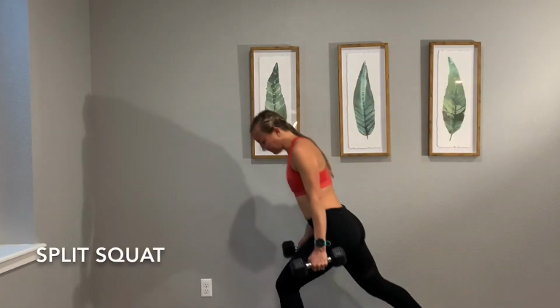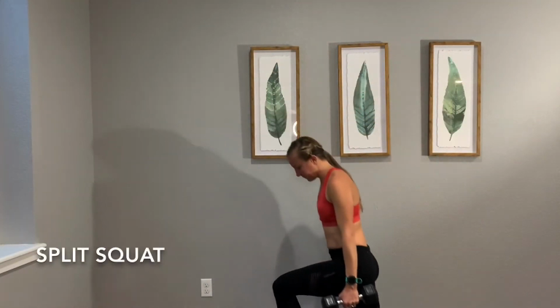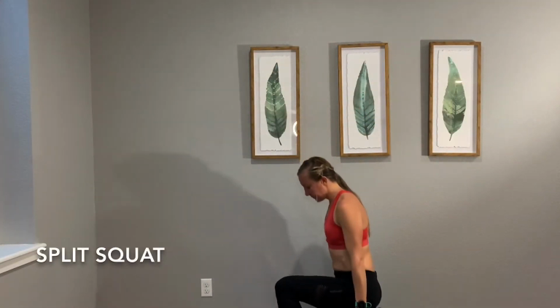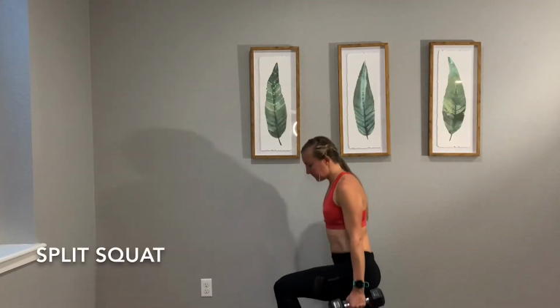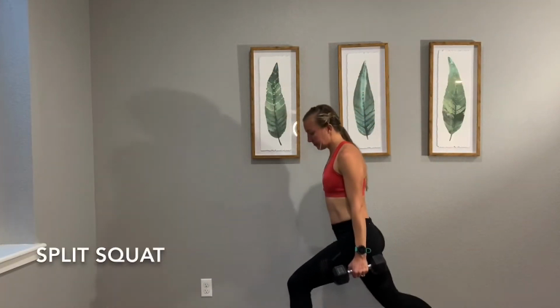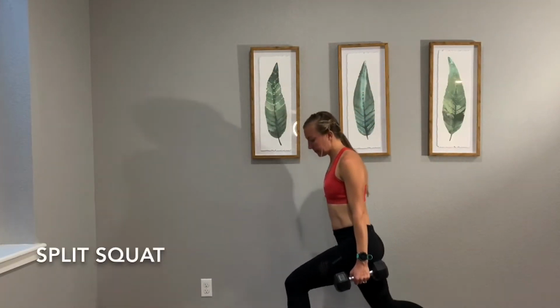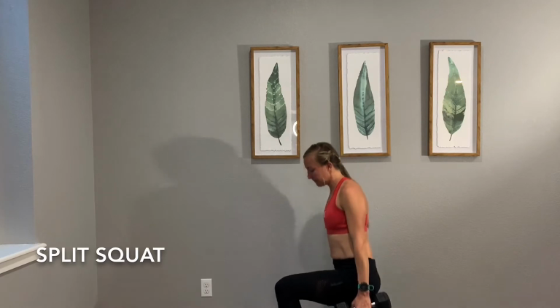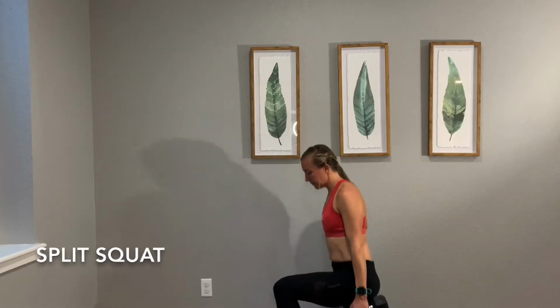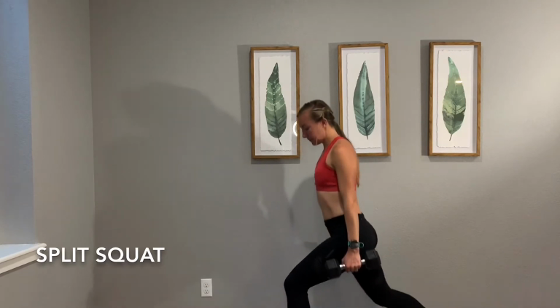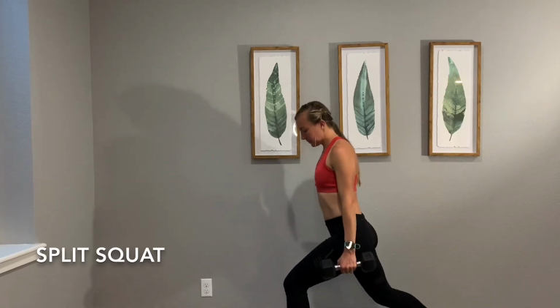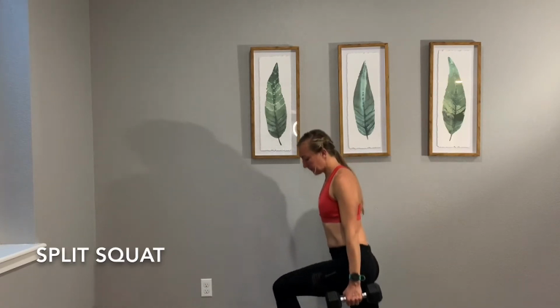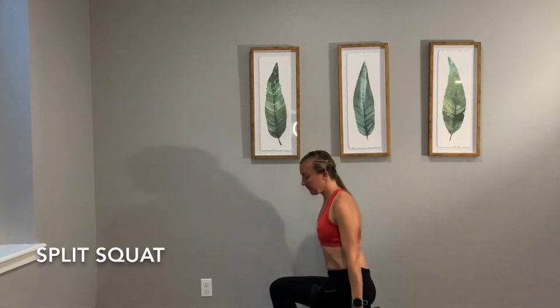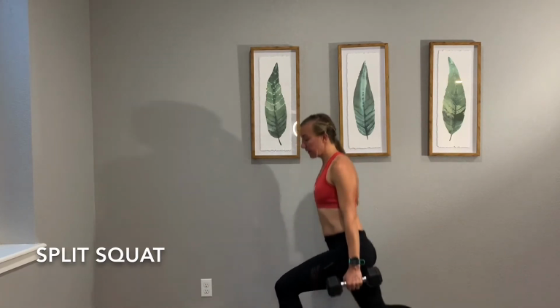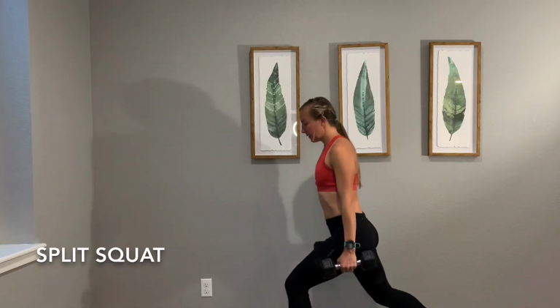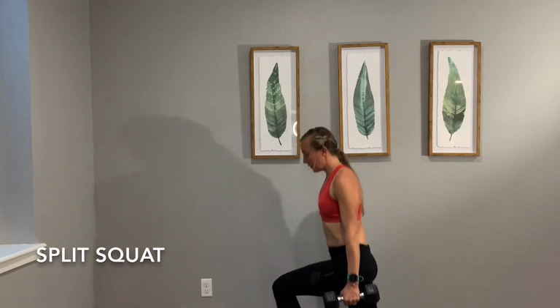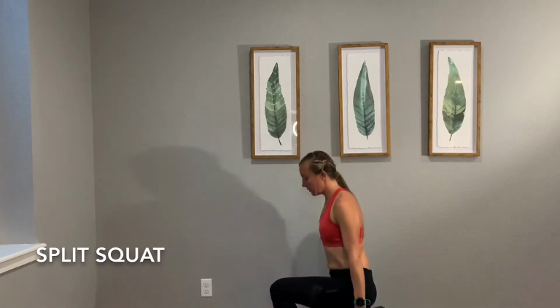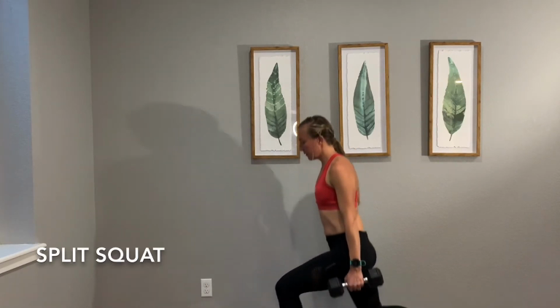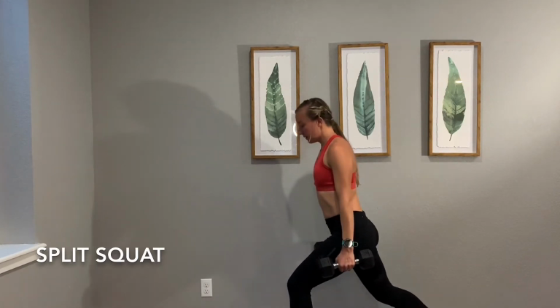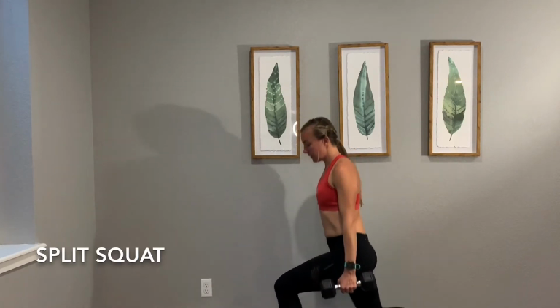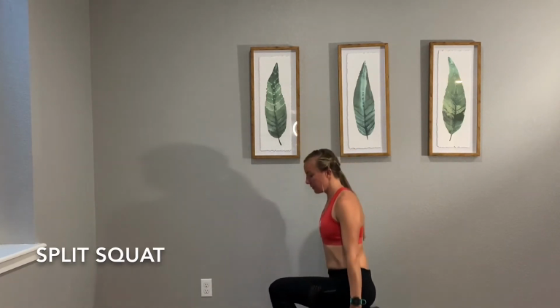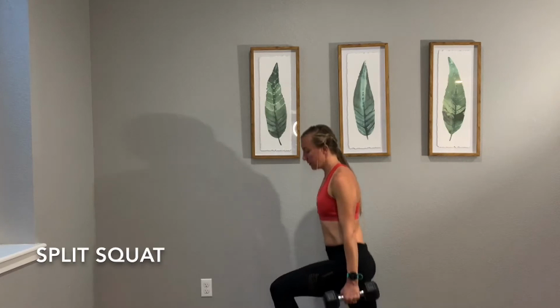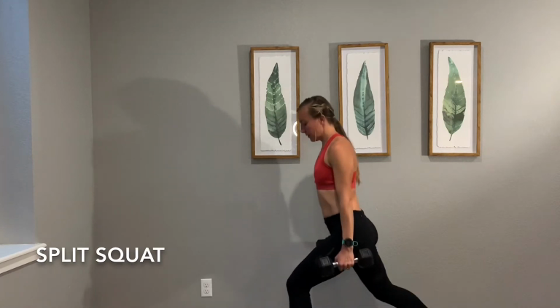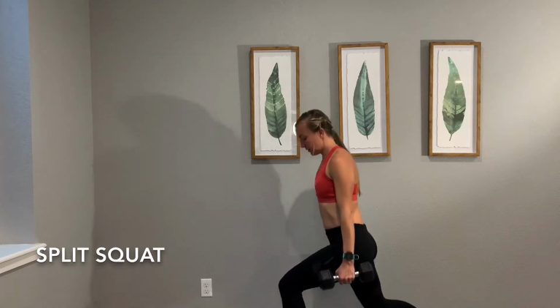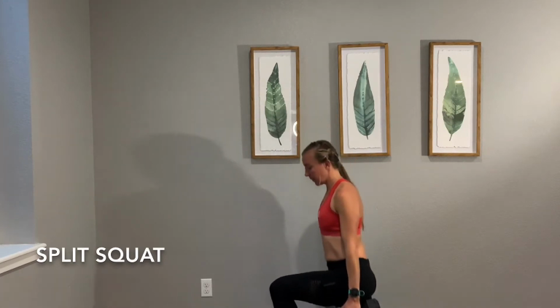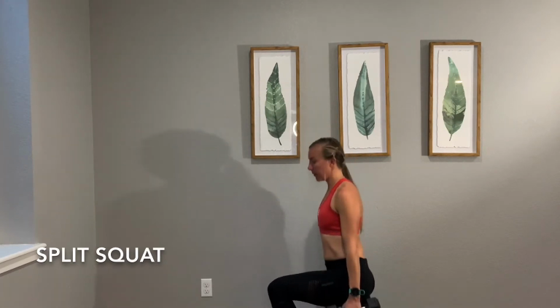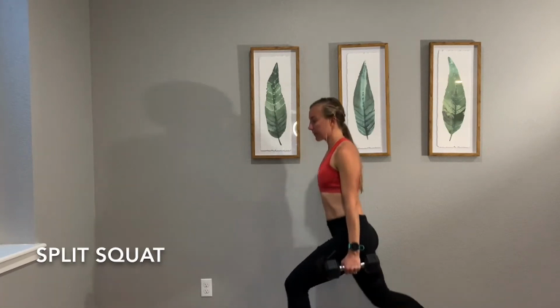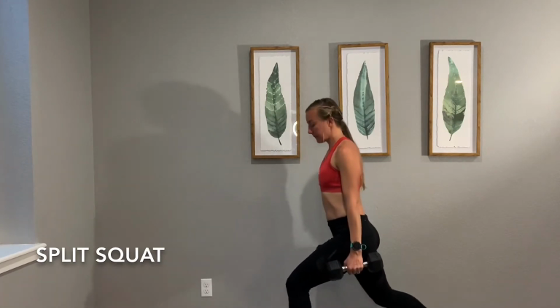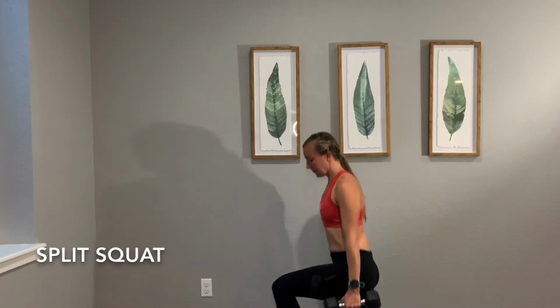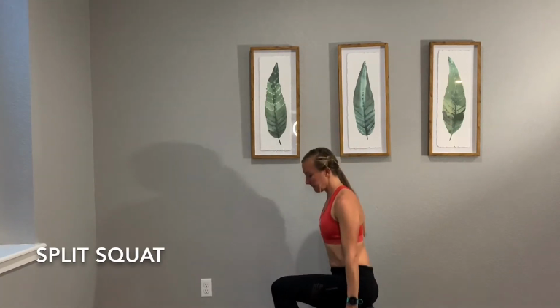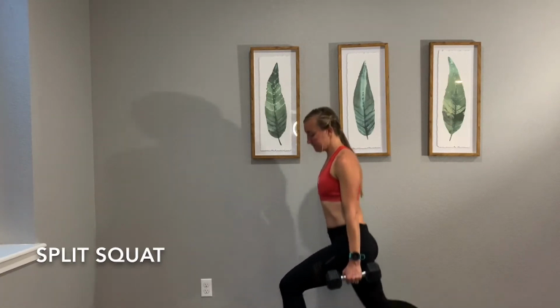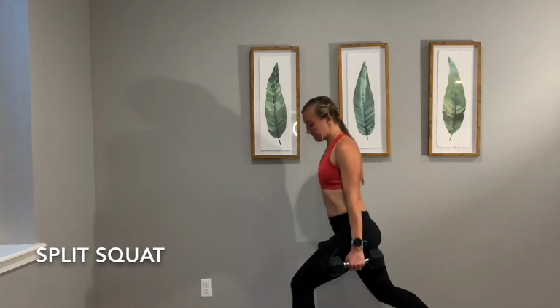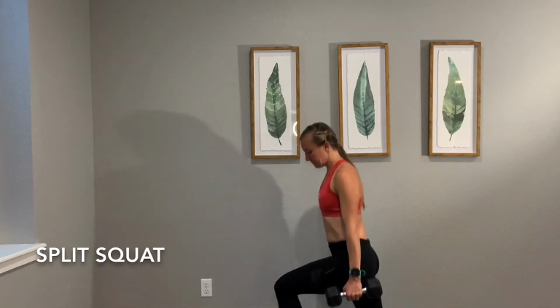We're going to start with a split squat, one dumbbell in each hand, and just pulsing in basically a lunge, but the emphasis here is on the front leg.